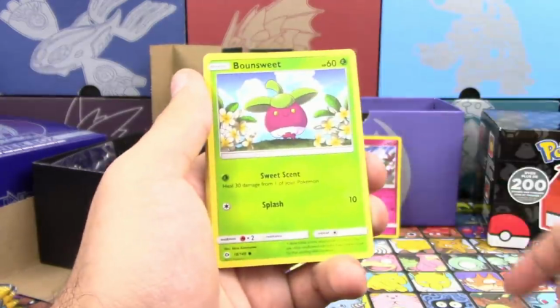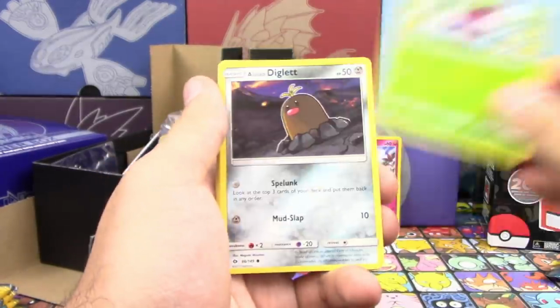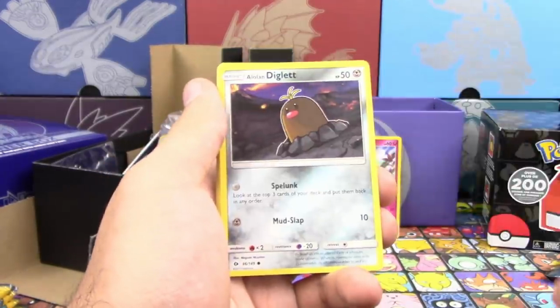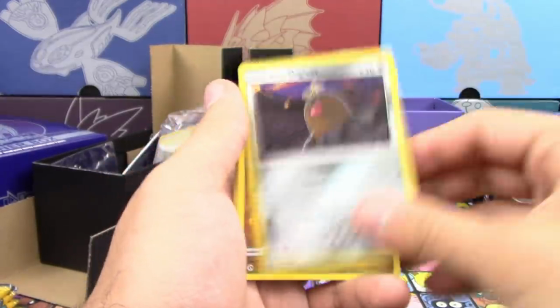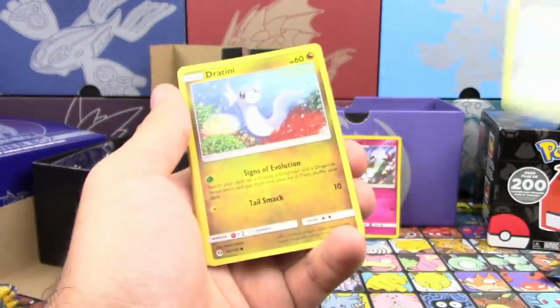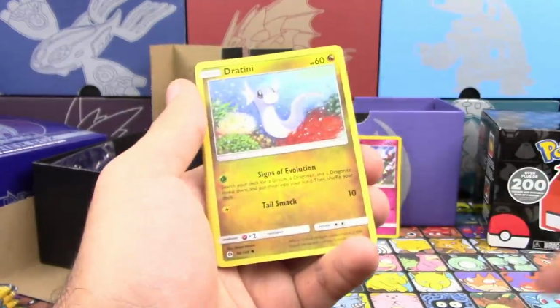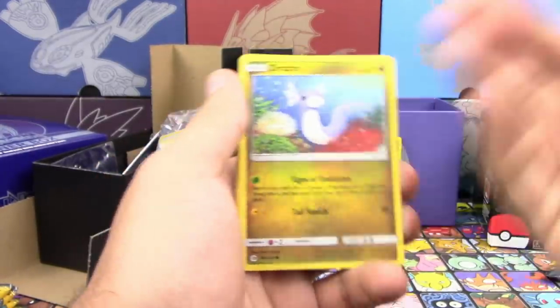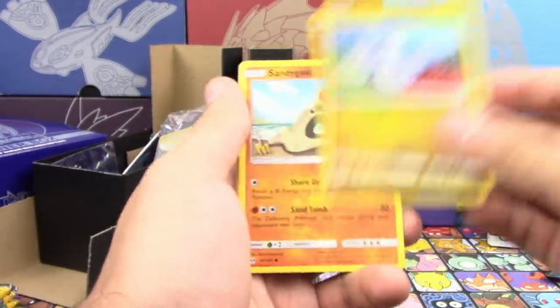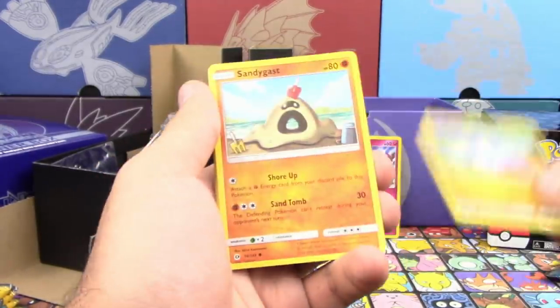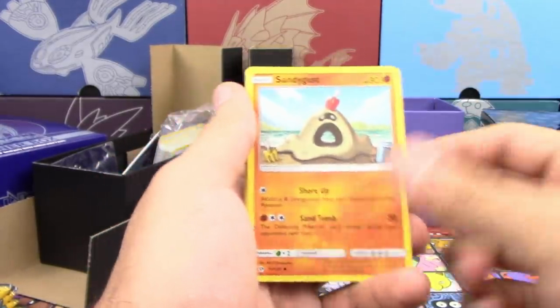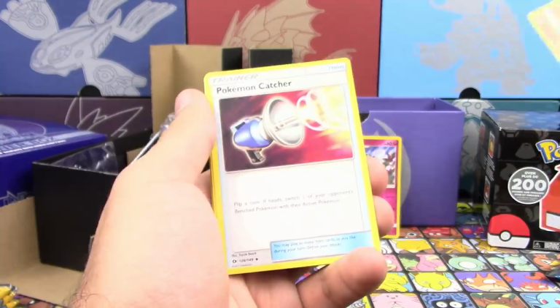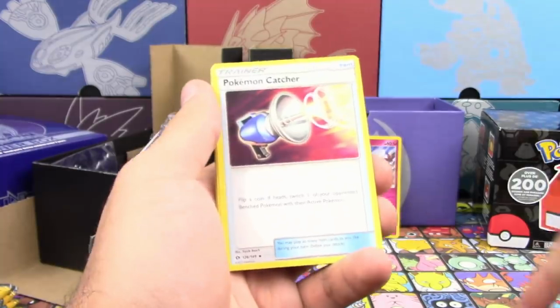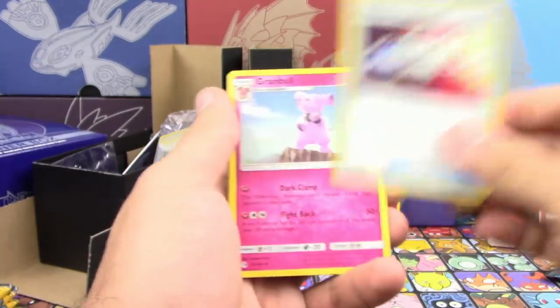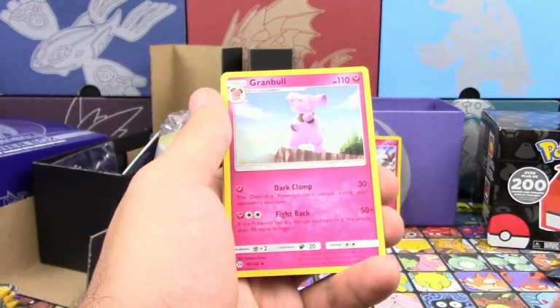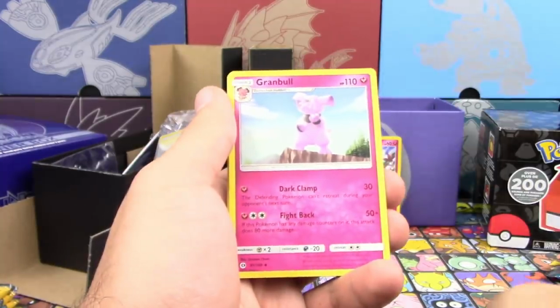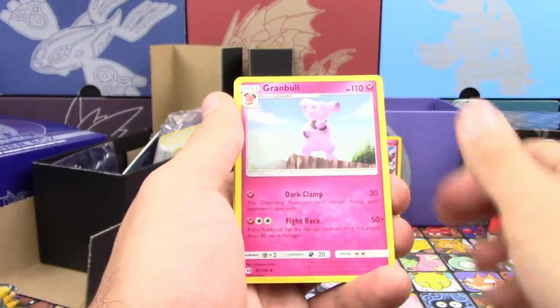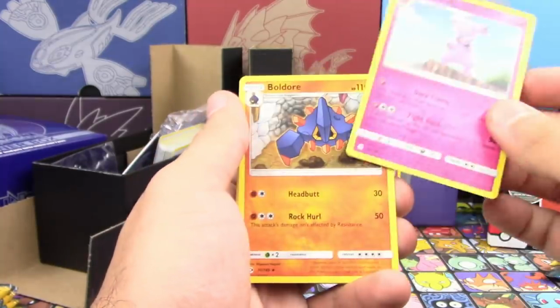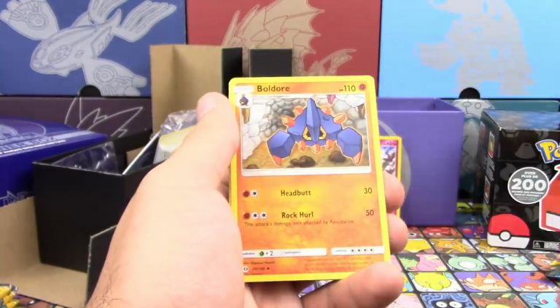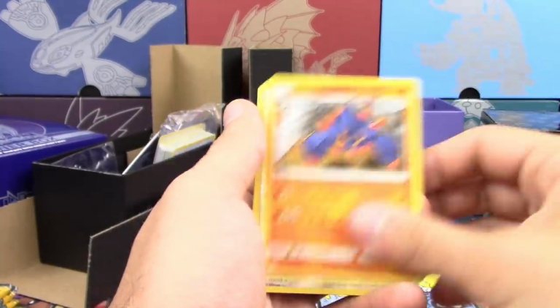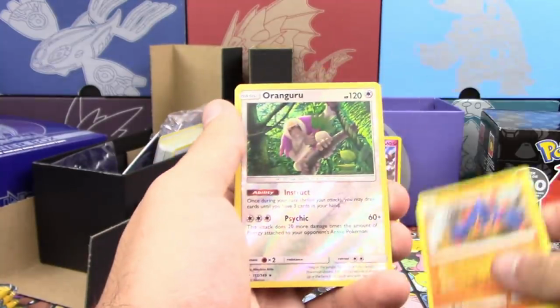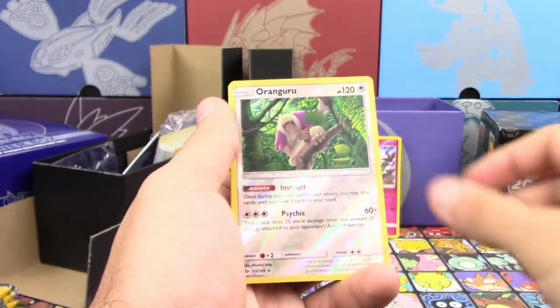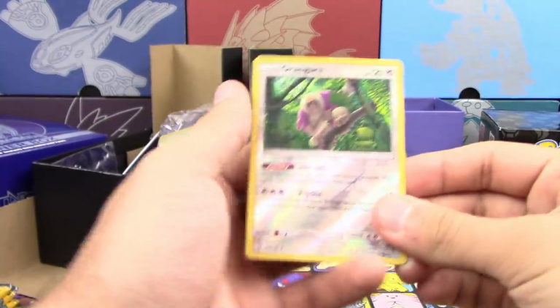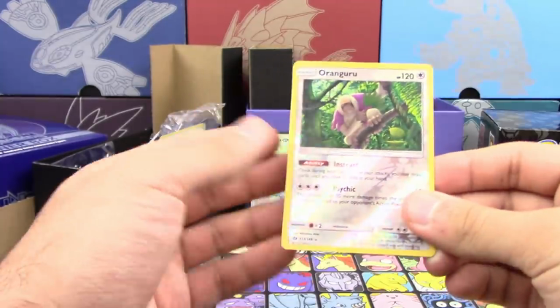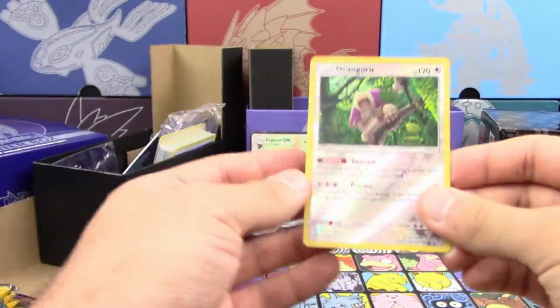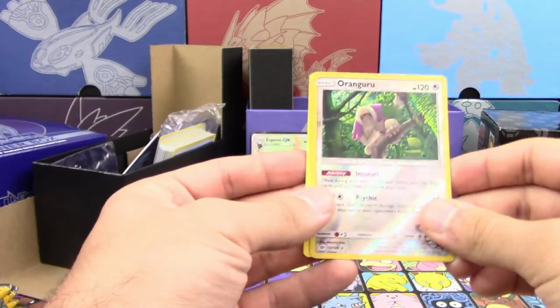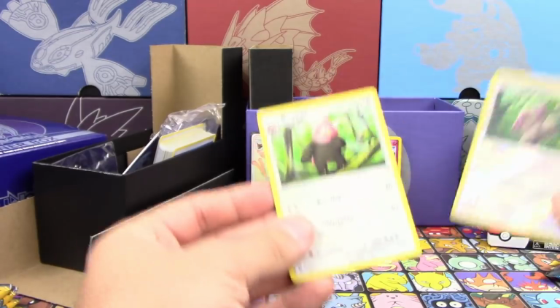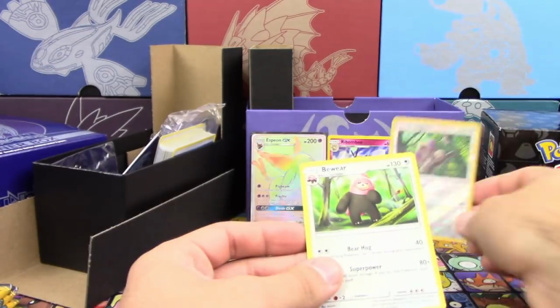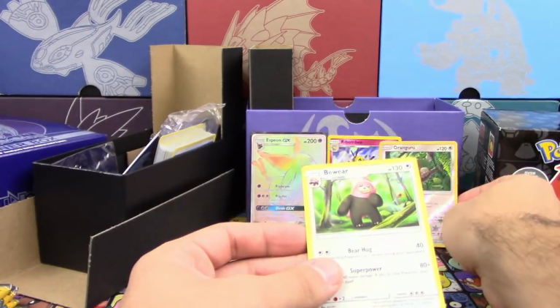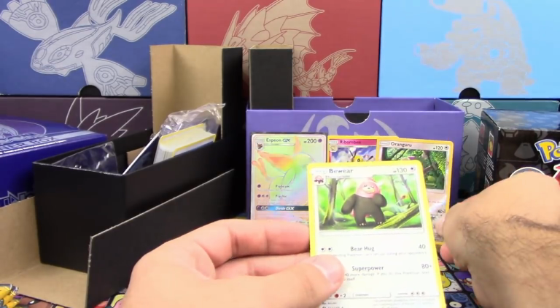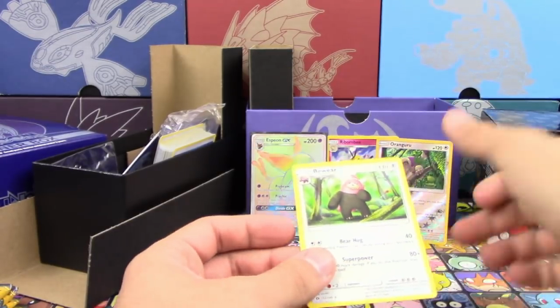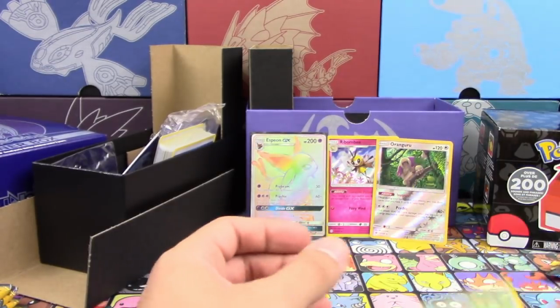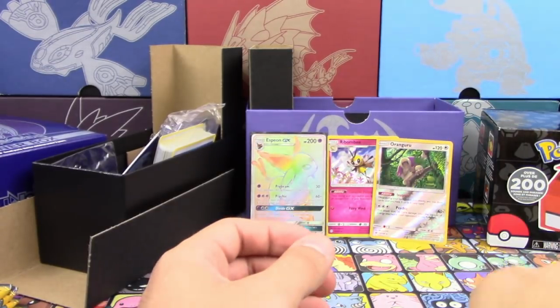Stufful, Bounsweet, Diglett — what the? Sandygast! It's almost like the same pack. Pretty much. Reverse Holo Rare Oranguru — another point-worthy card. Three point-worthy cards in a row.